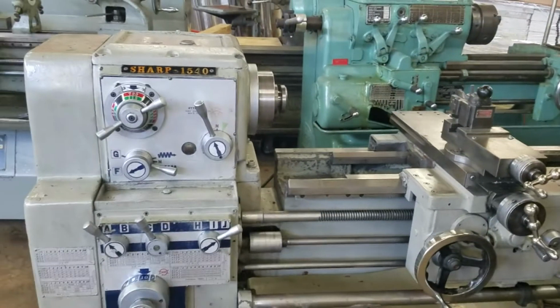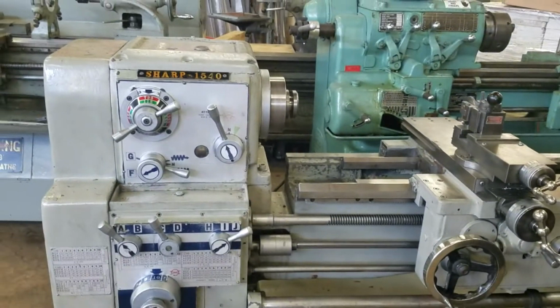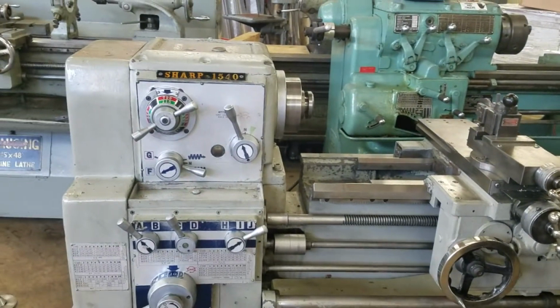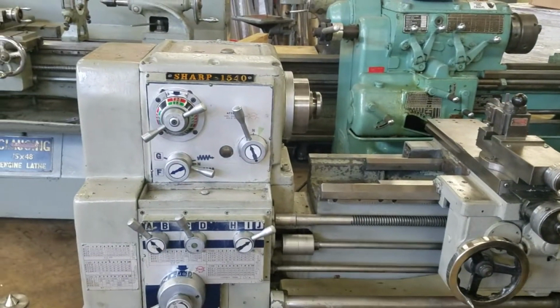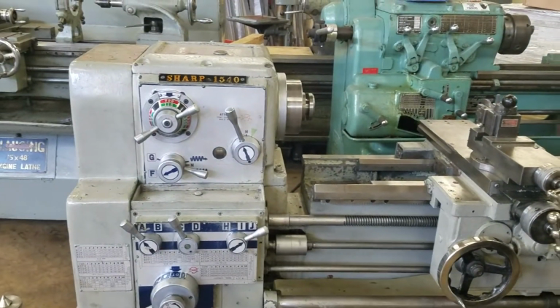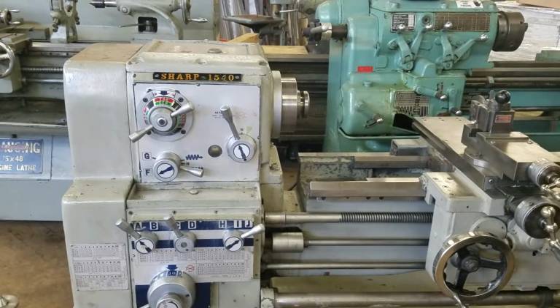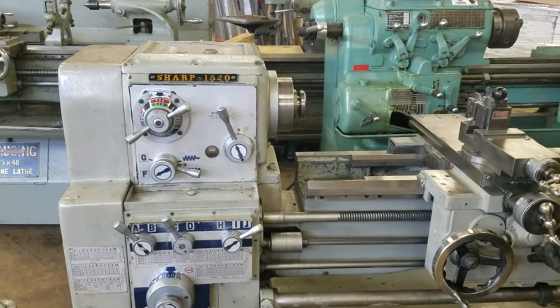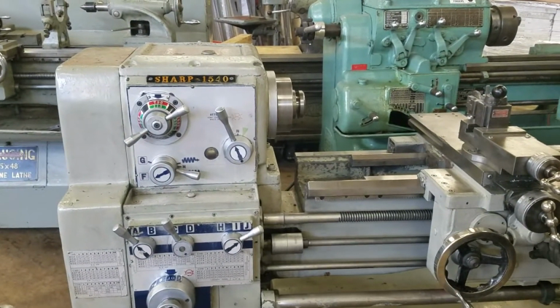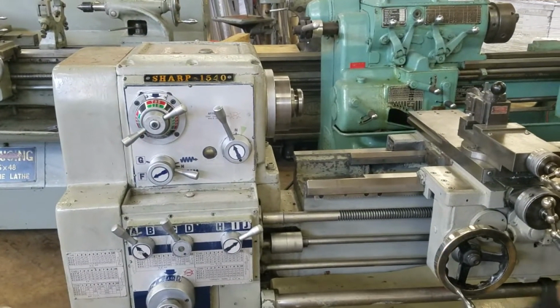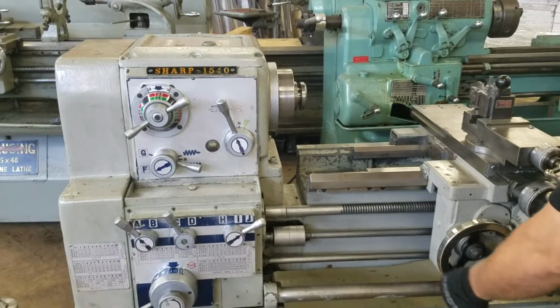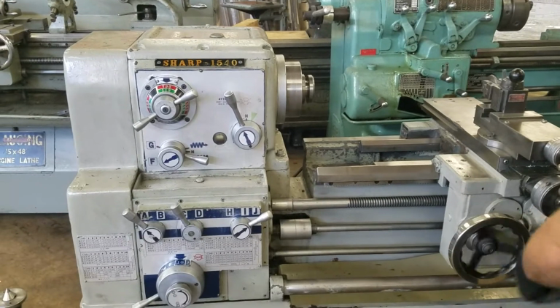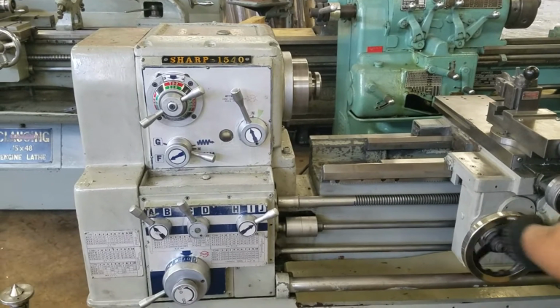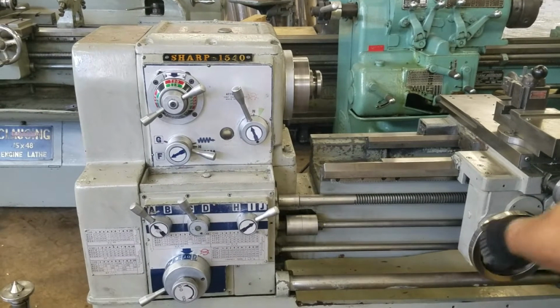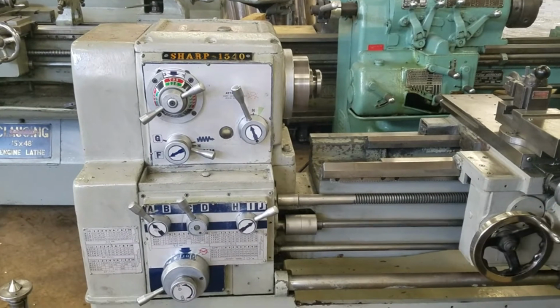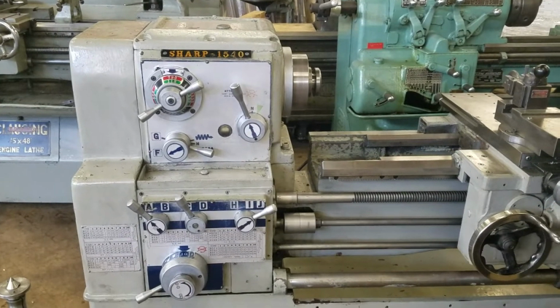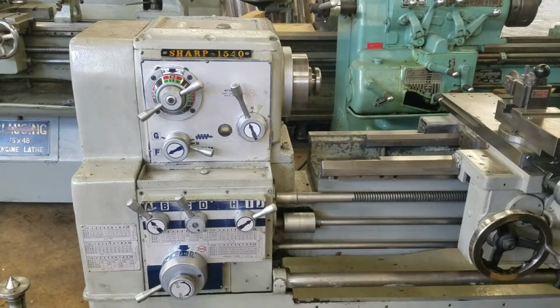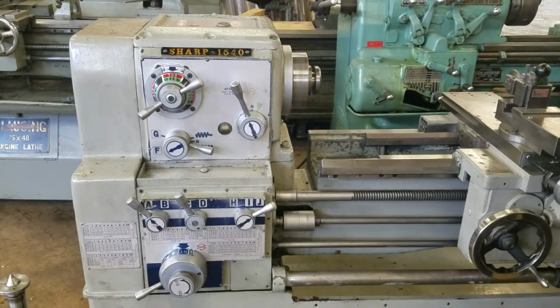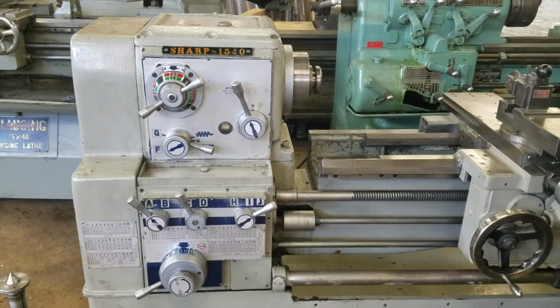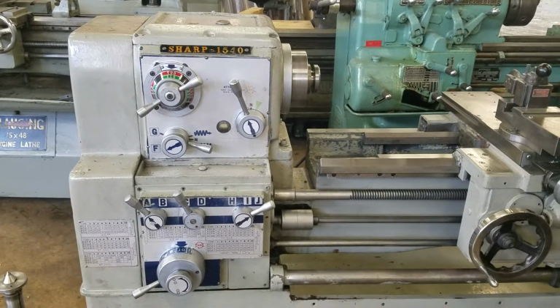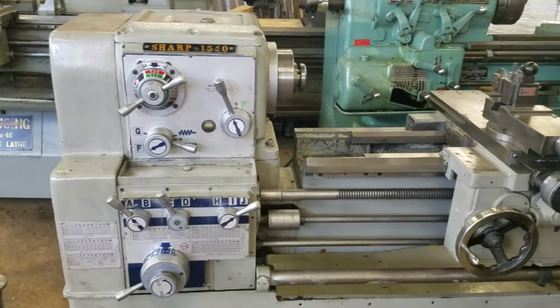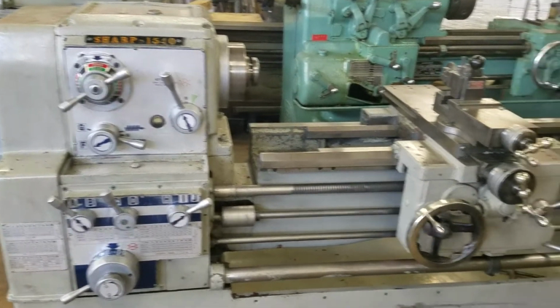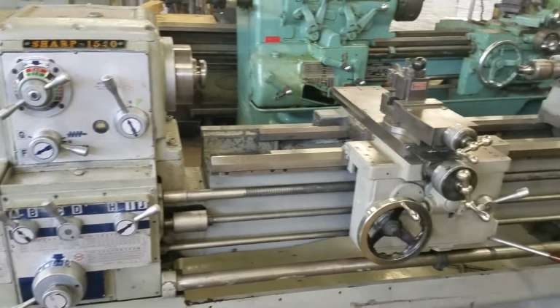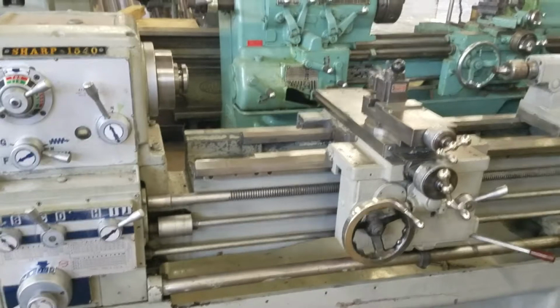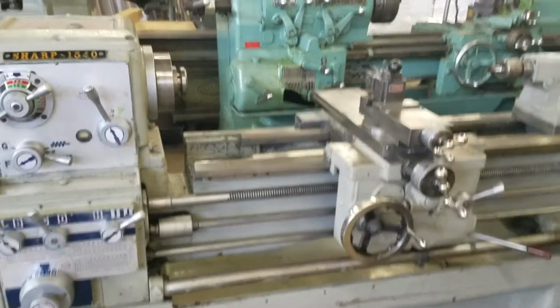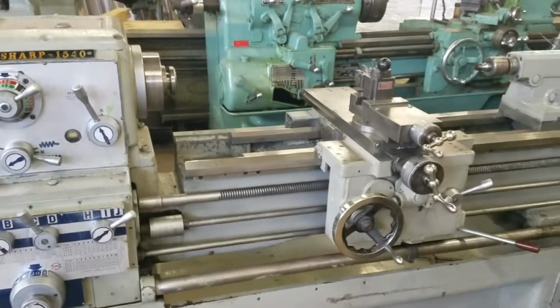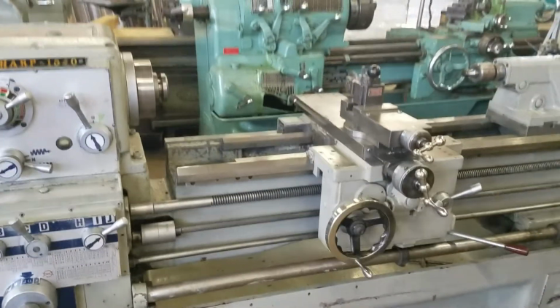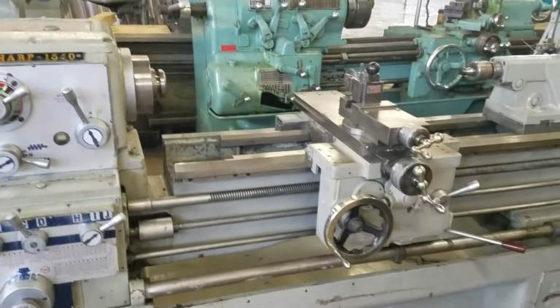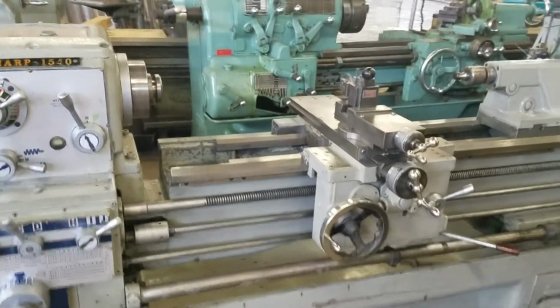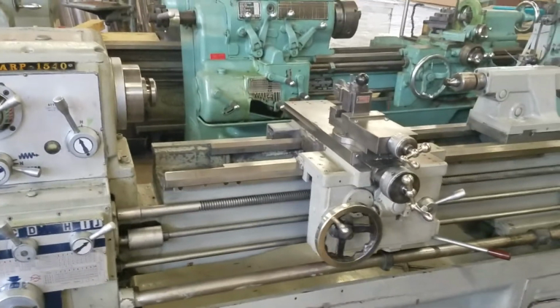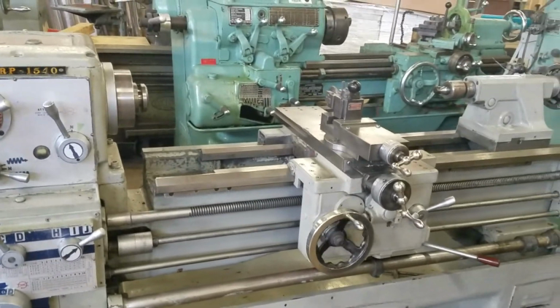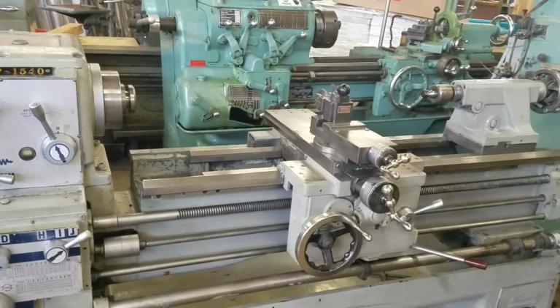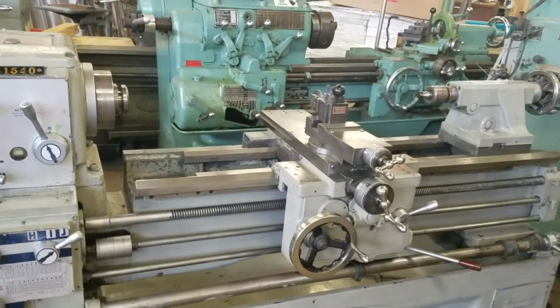It's a gap bed. Right now we're running in high at 790 rpm, feeding longitudinal. Now we'll feed in the cross-direction.